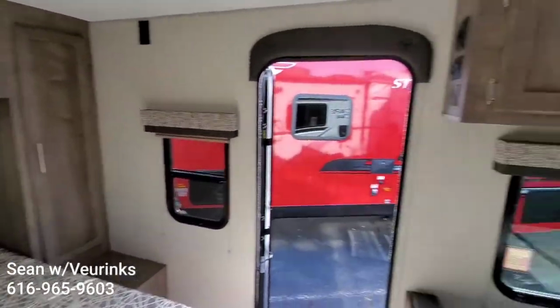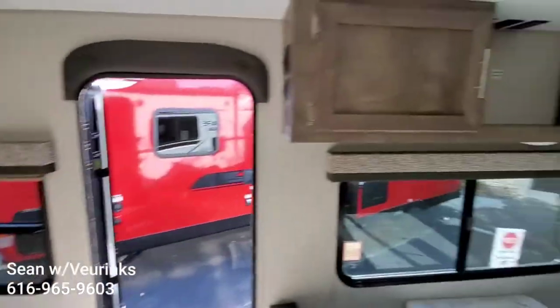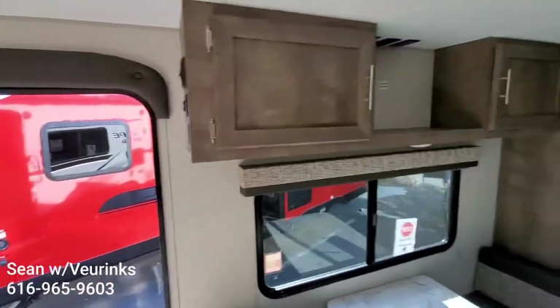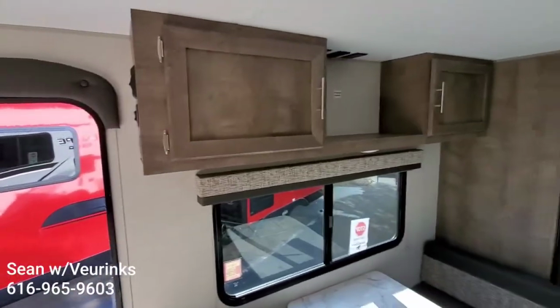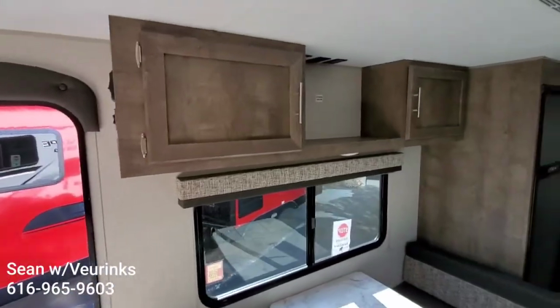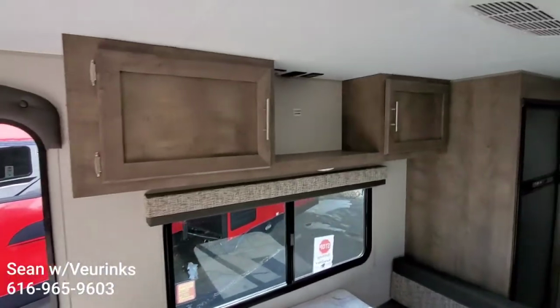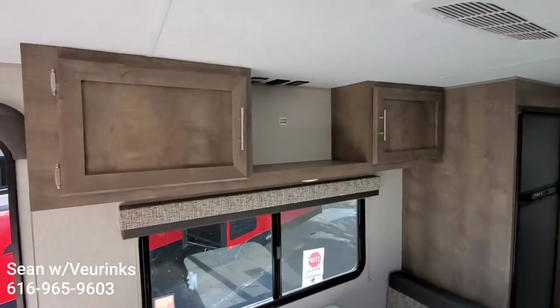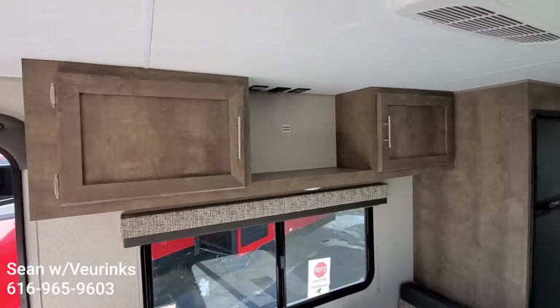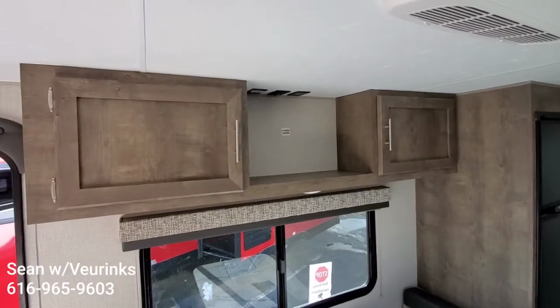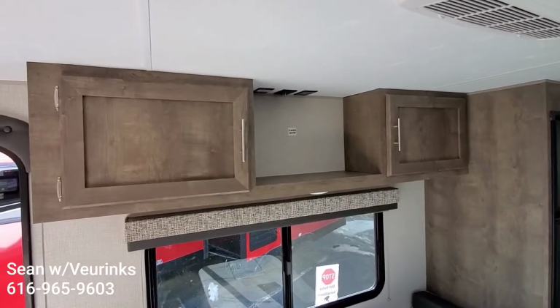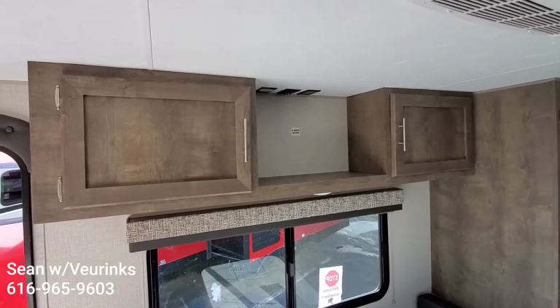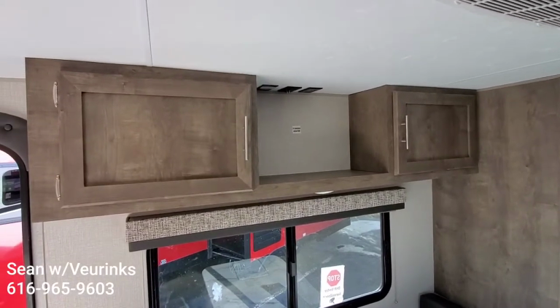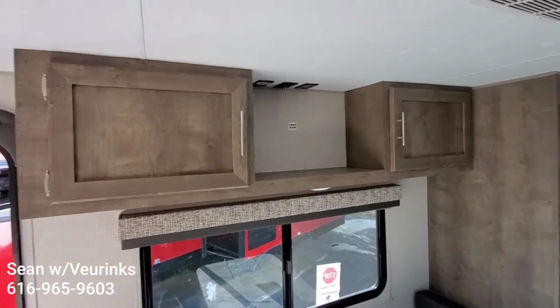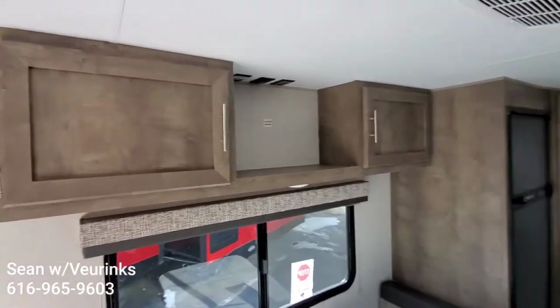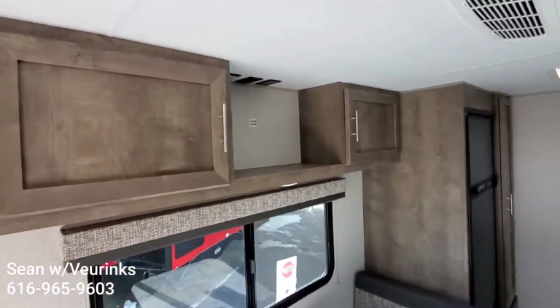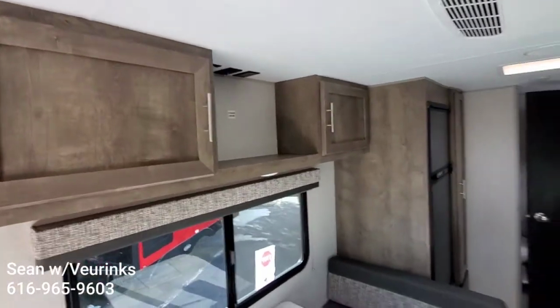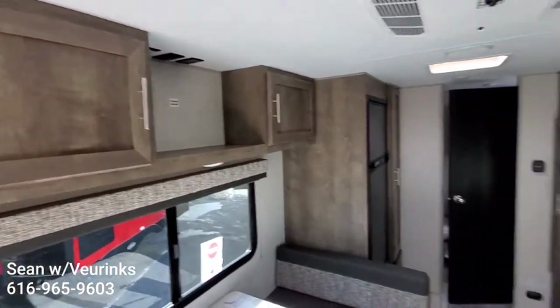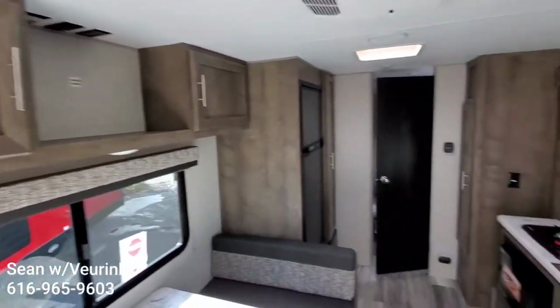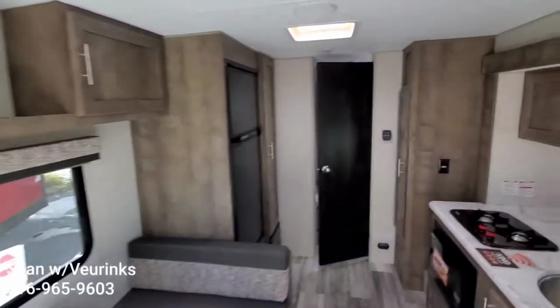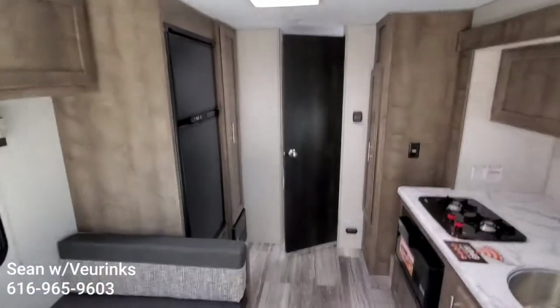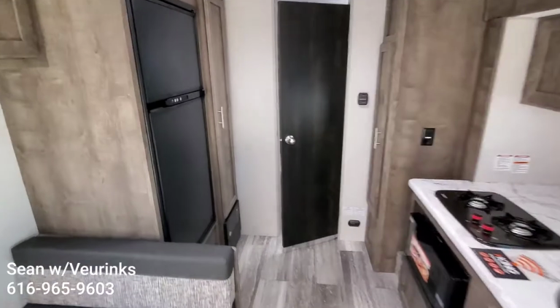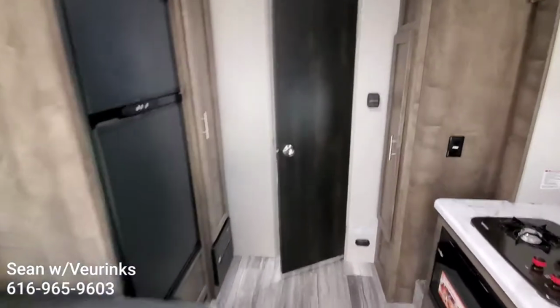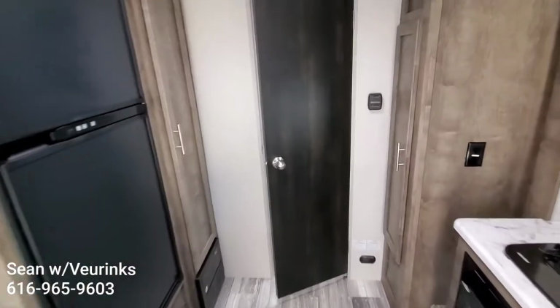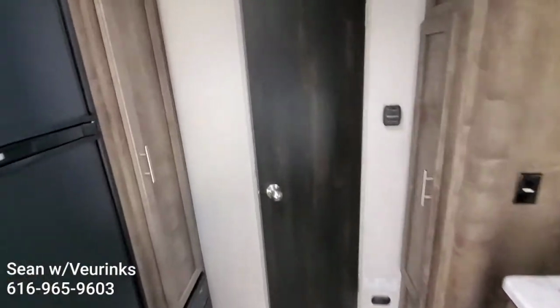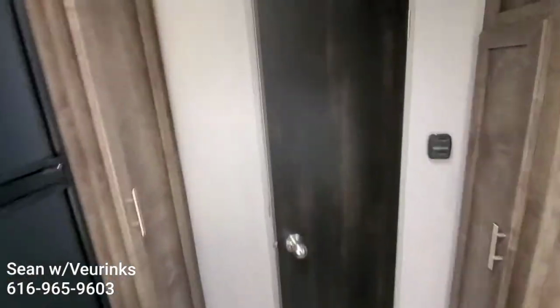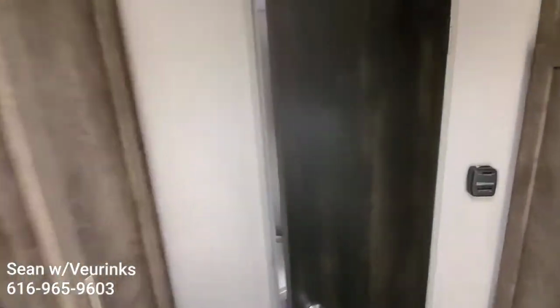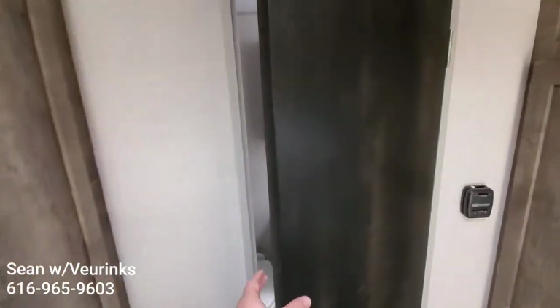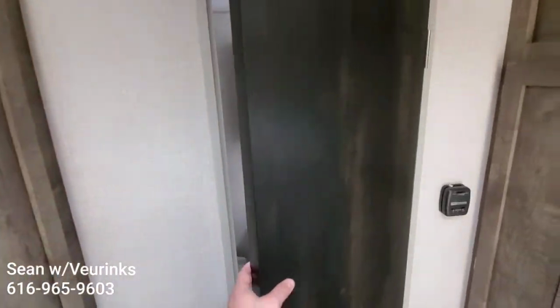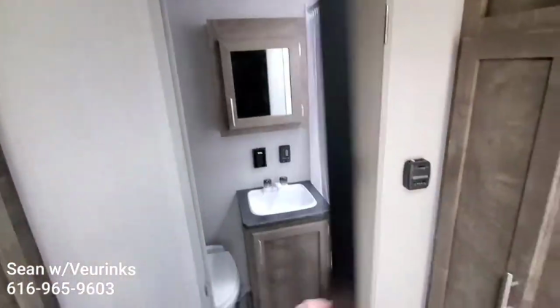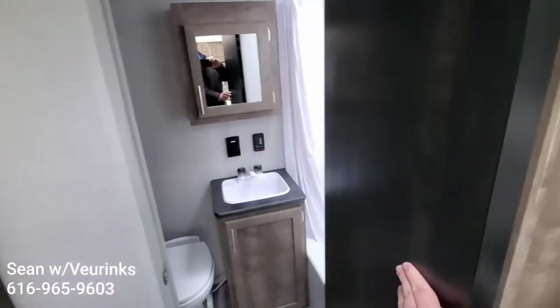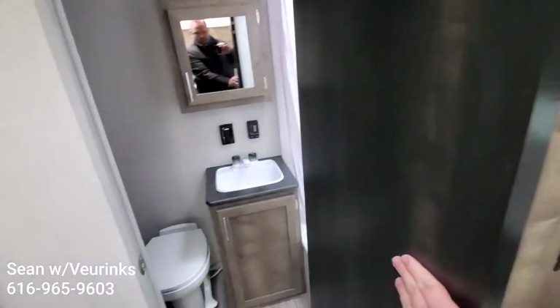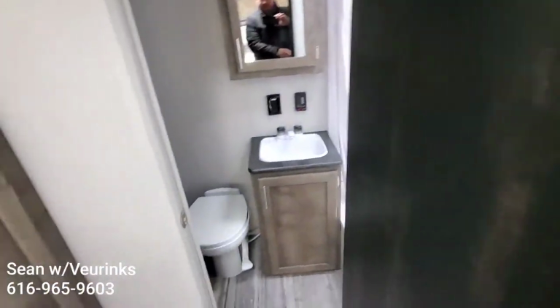It is prepped for a television — if you want to add a TV on a swing arm here, it's got a built-in antenna with storage above the dinette as well. There's a generous size rear bathroom; I know you said that could potentially be really important to you.